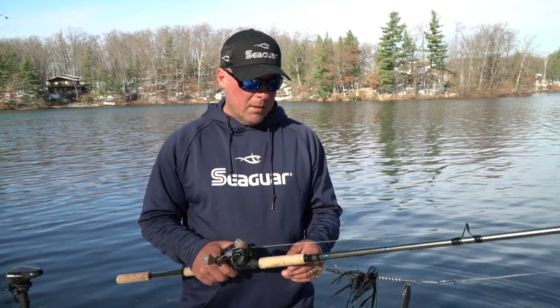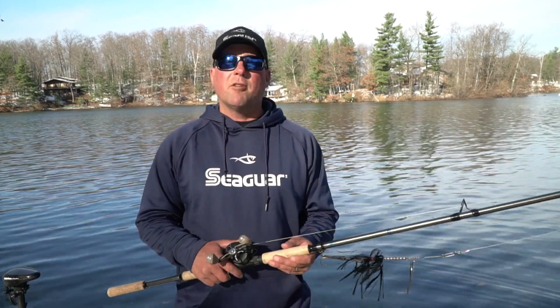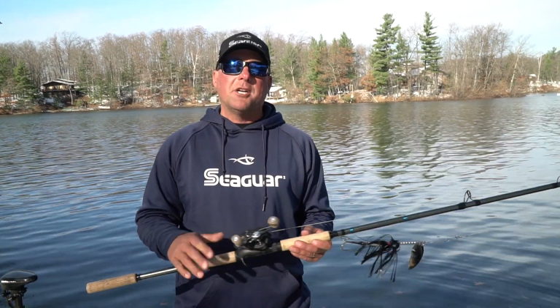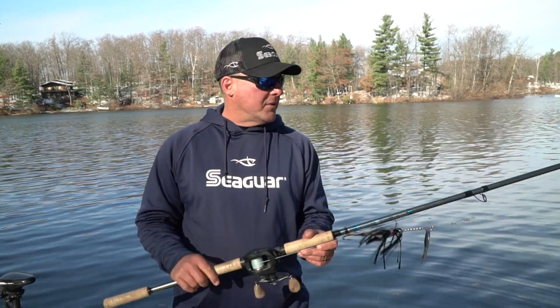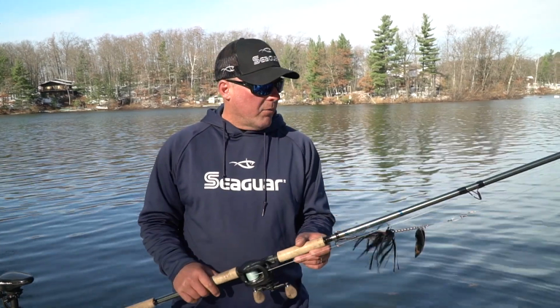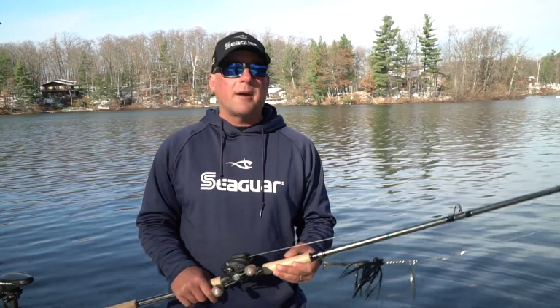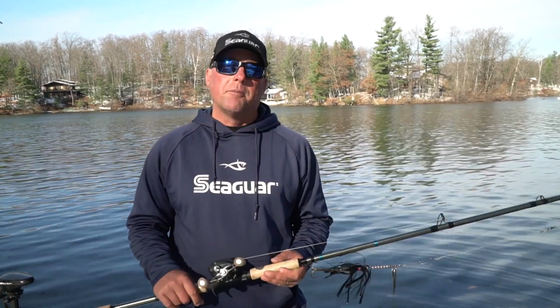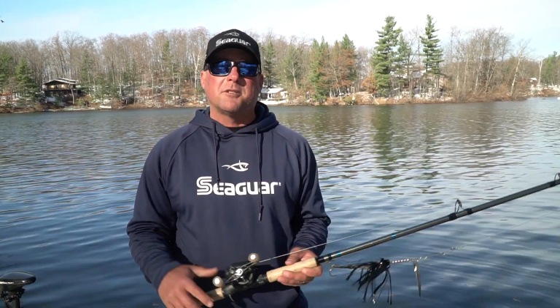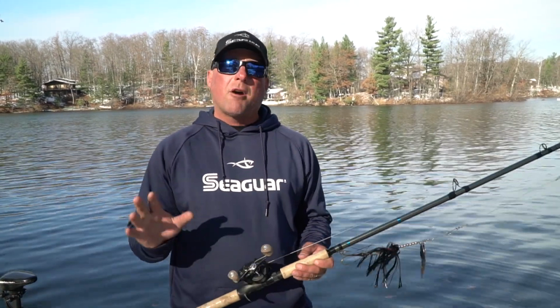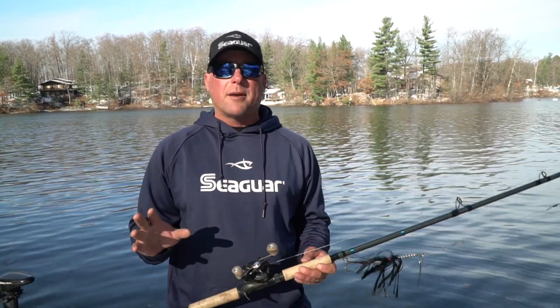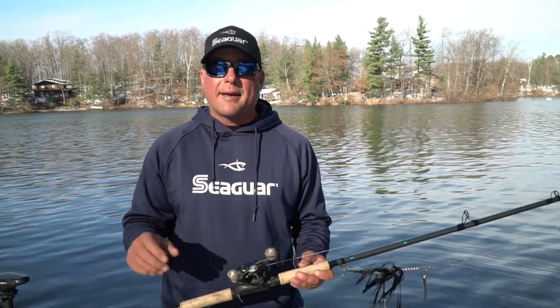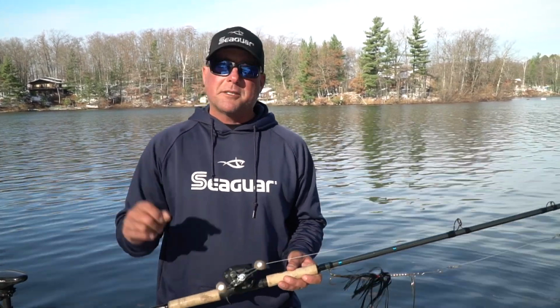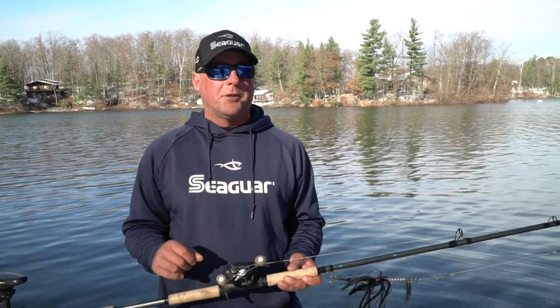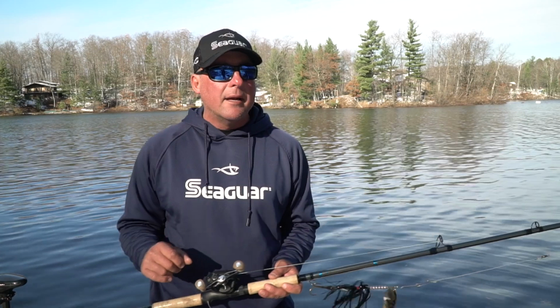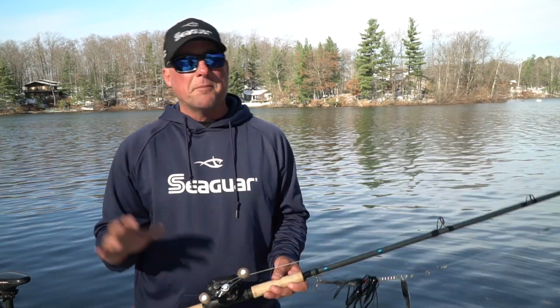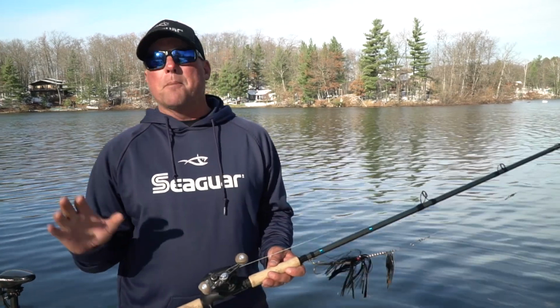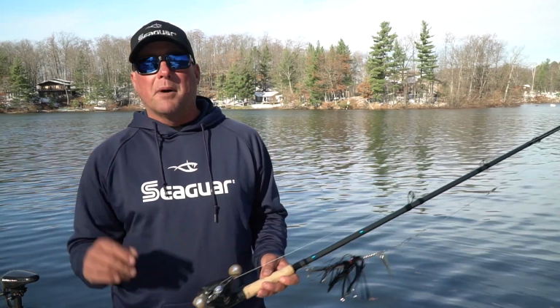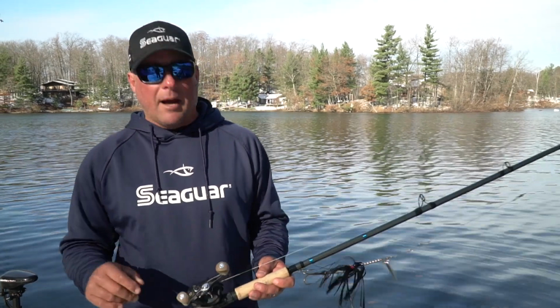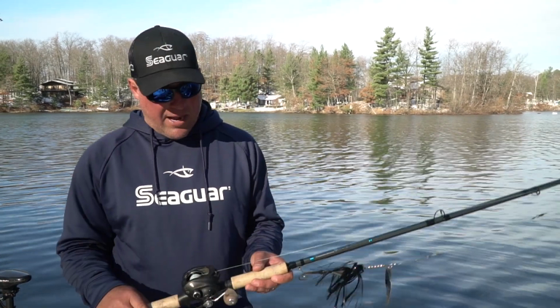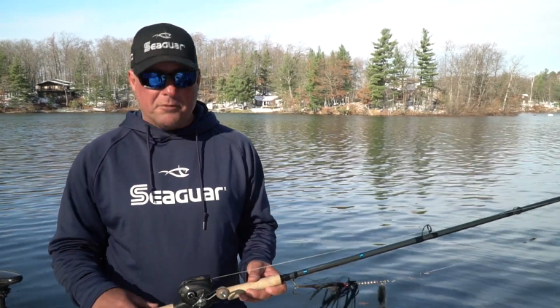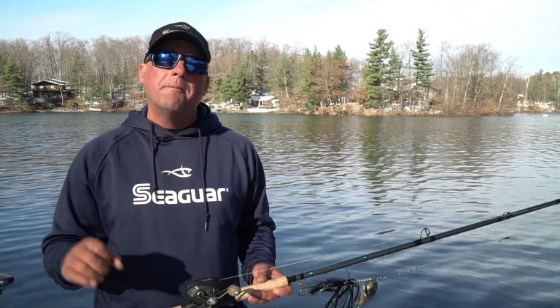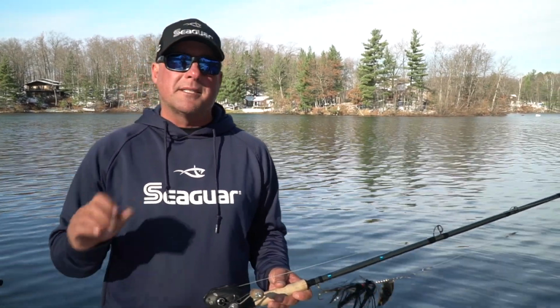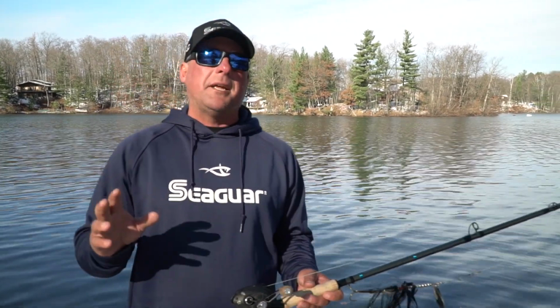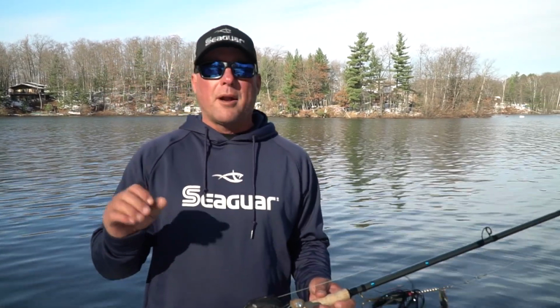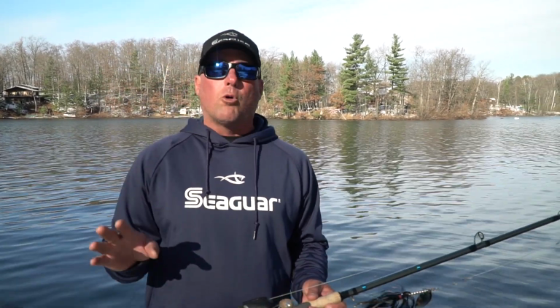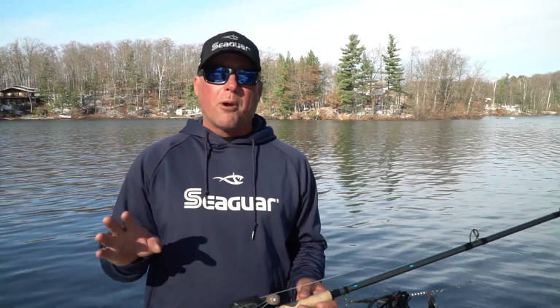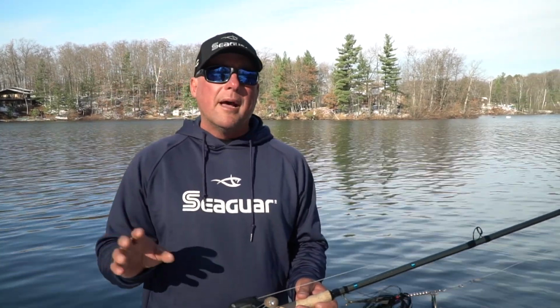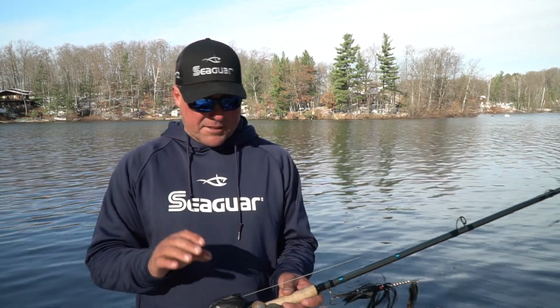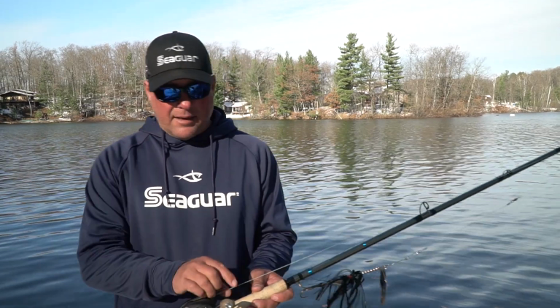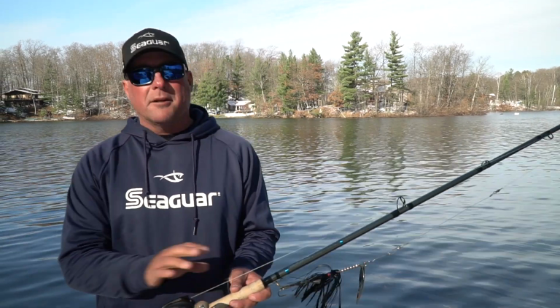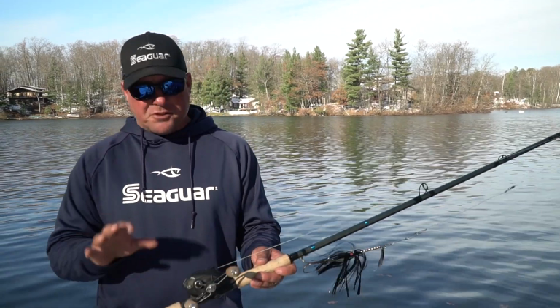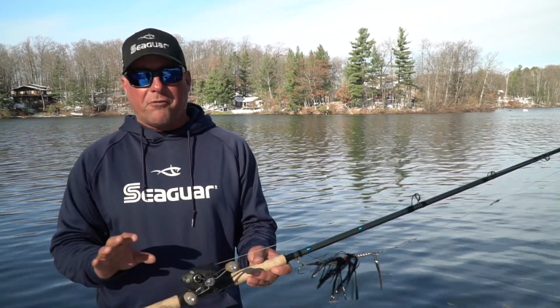Hey everybody, Jeff Evans here and I want to talk to you a little bit about Seaguar Threadlock as a musky fishing line. To me, it's the best musky line that we have out there. It's a 16 thread hollow core braid and it's unlike anything else you've seen or felt.